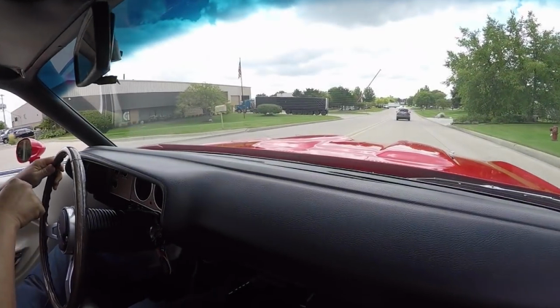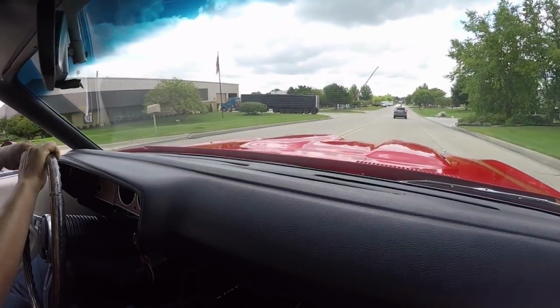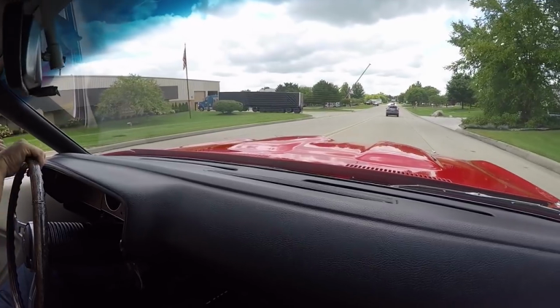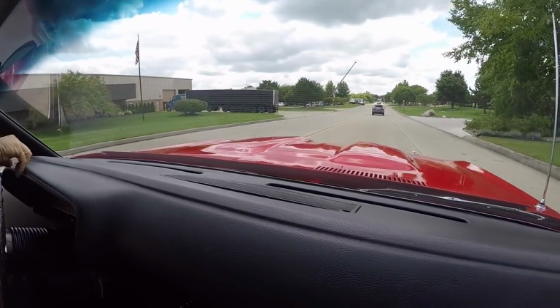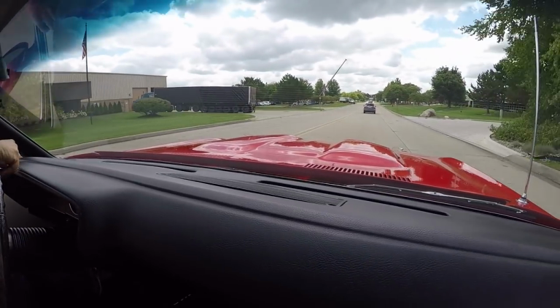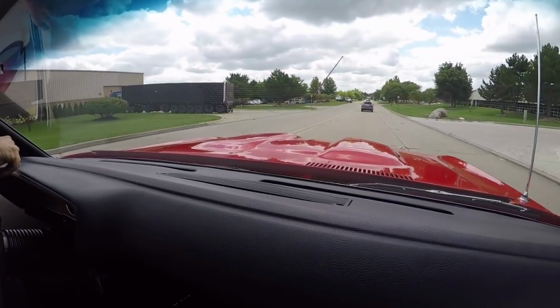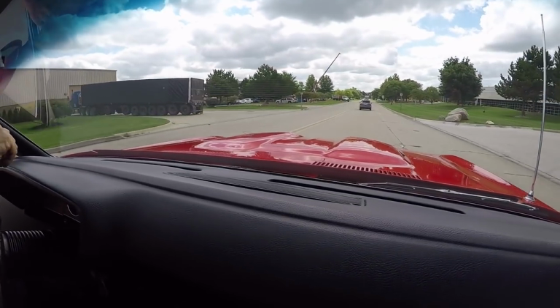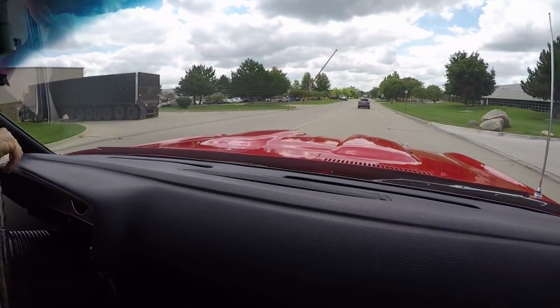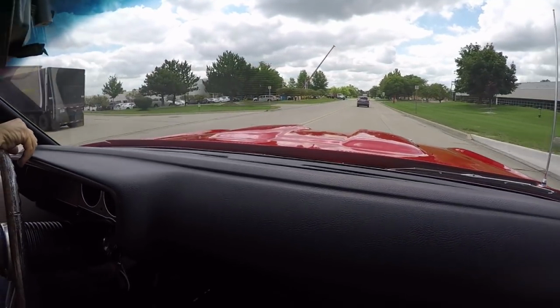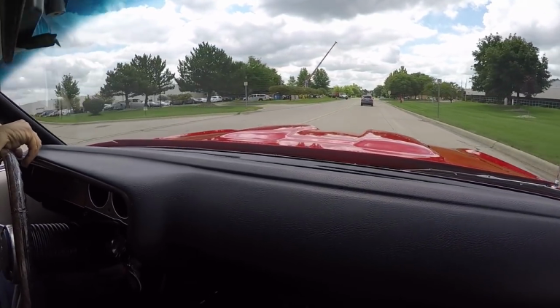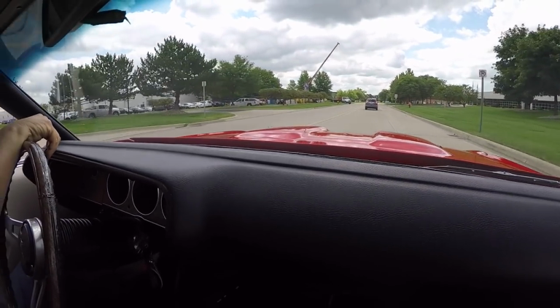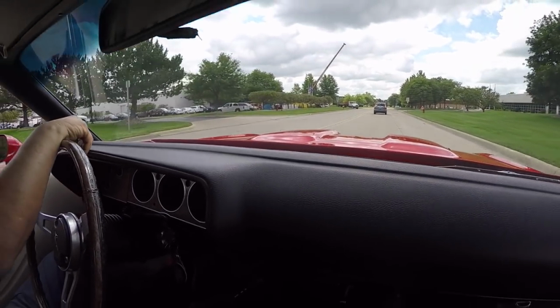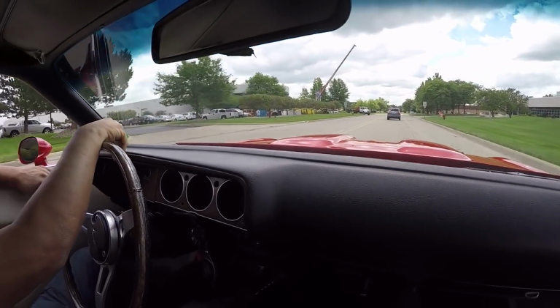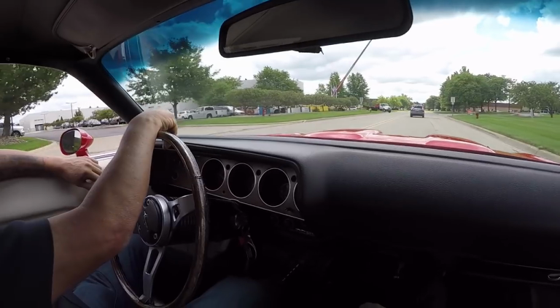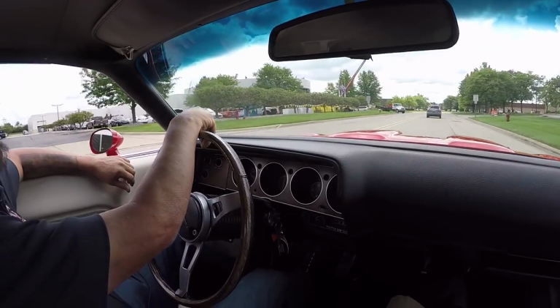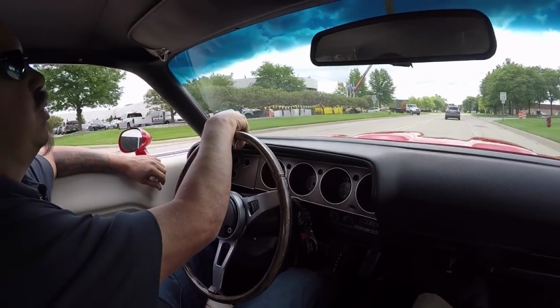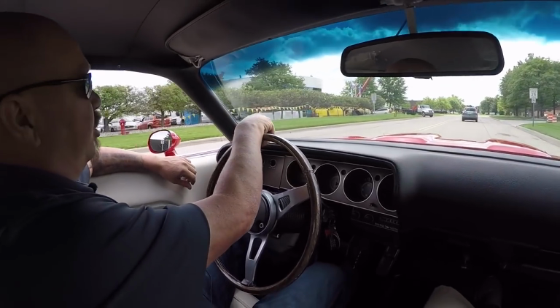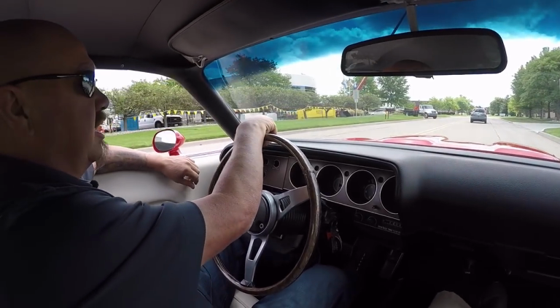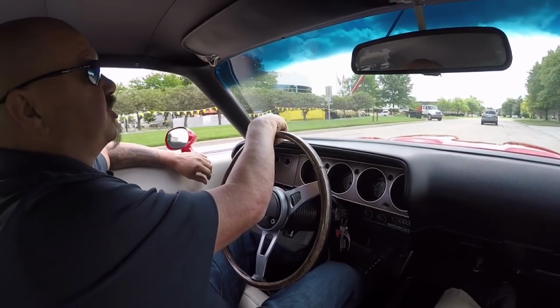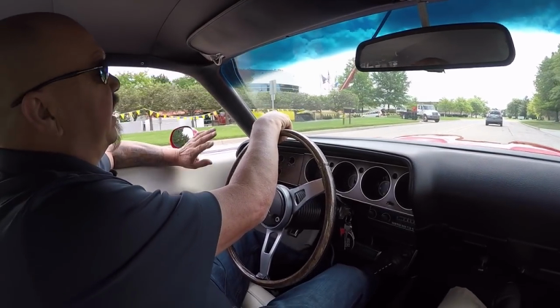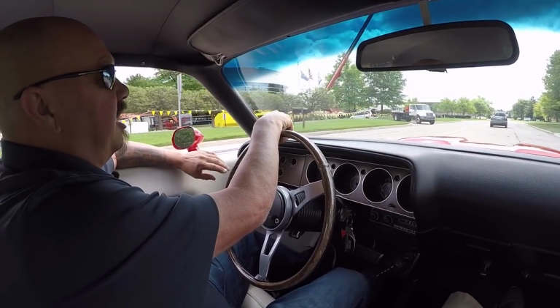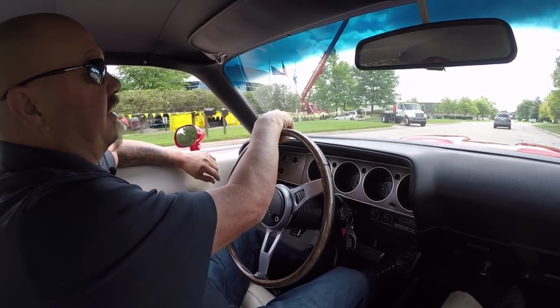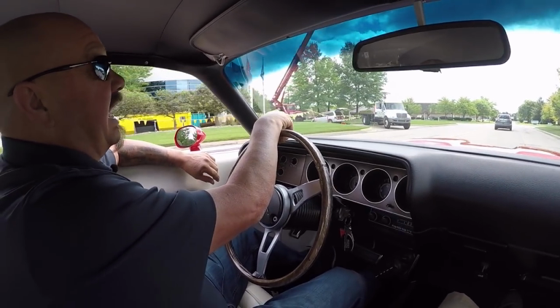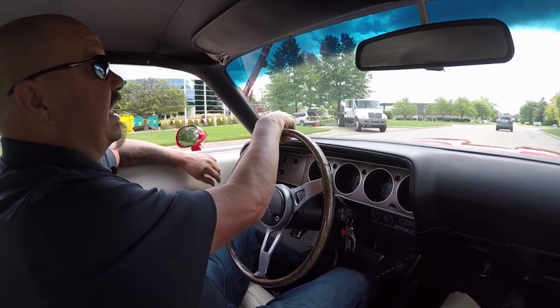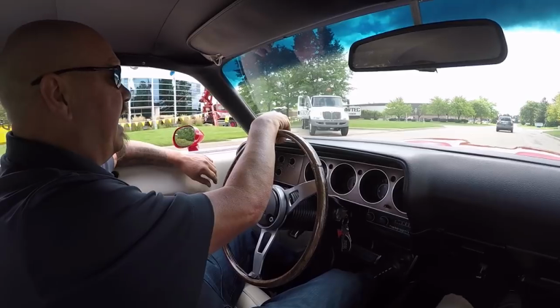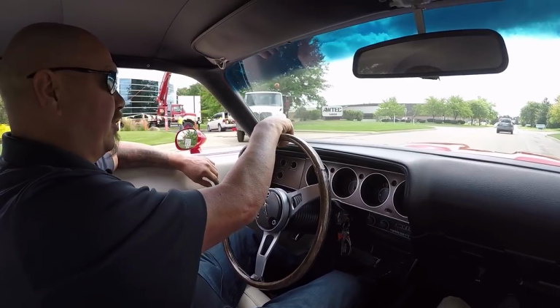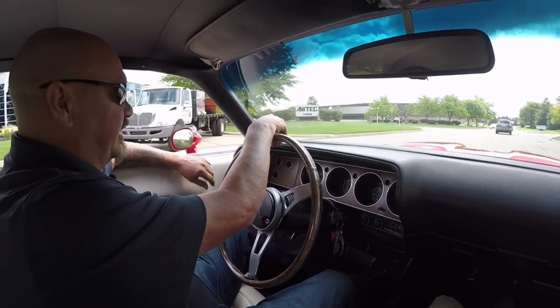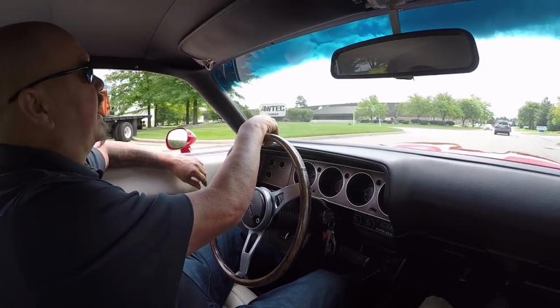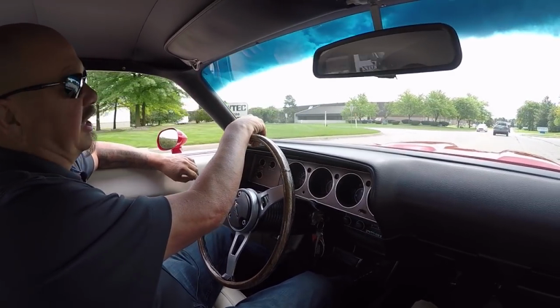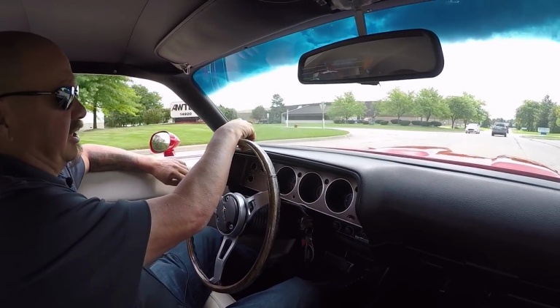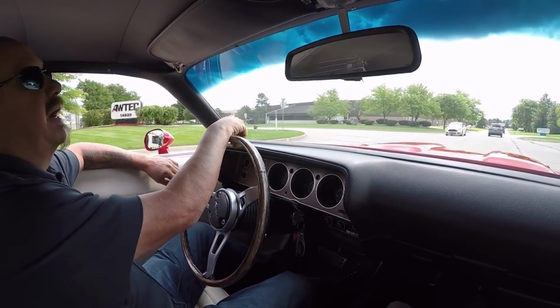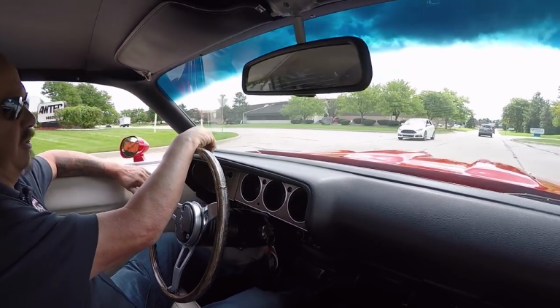Let's take this Cuda for a ride. This is a real treat to get to drive an actual Cuda. There are so many cars out there that guys think they have Cudas — they're not really Cudas. They're Barracudas.